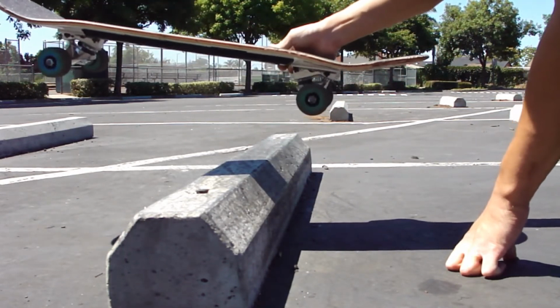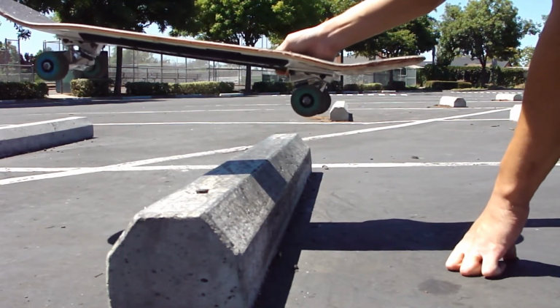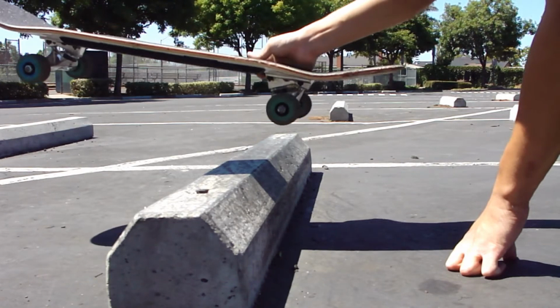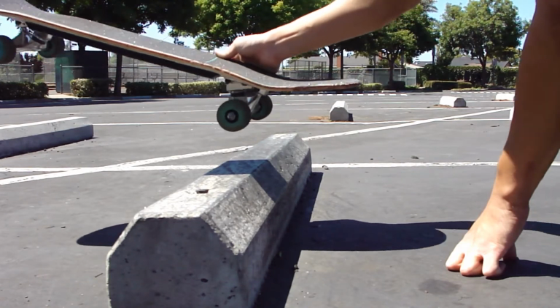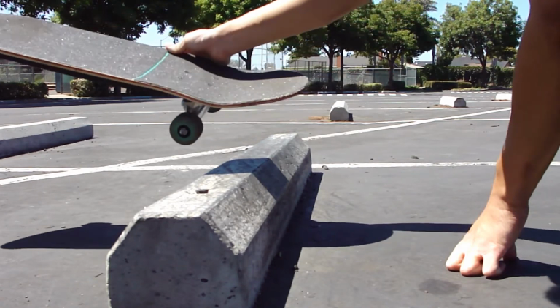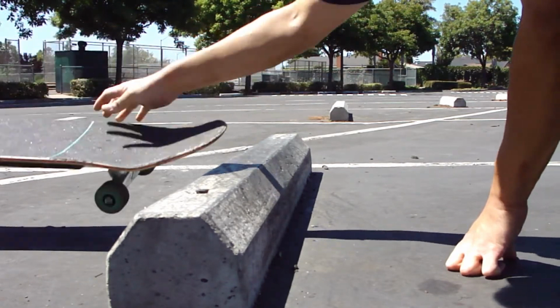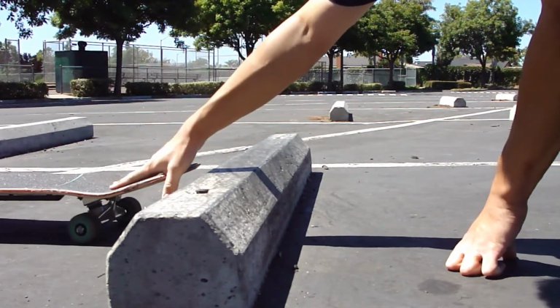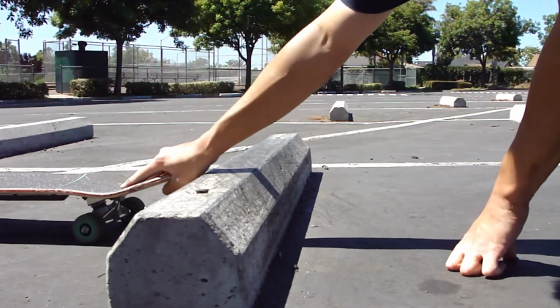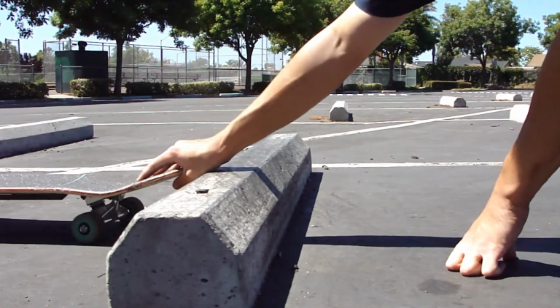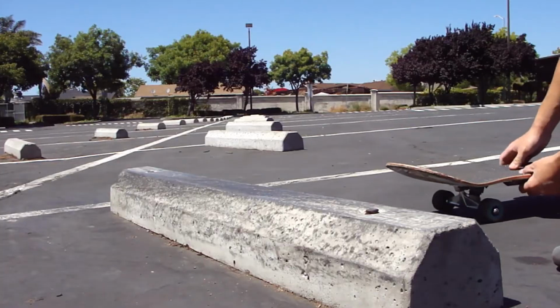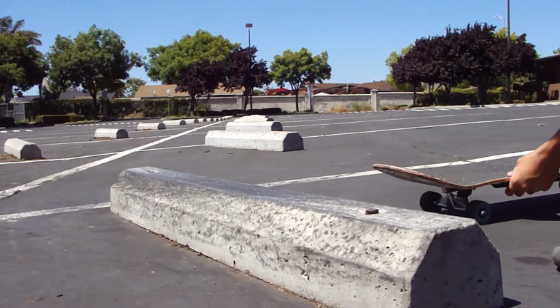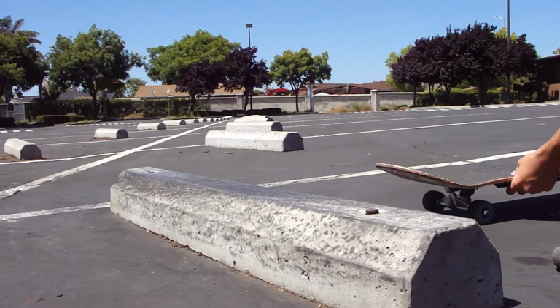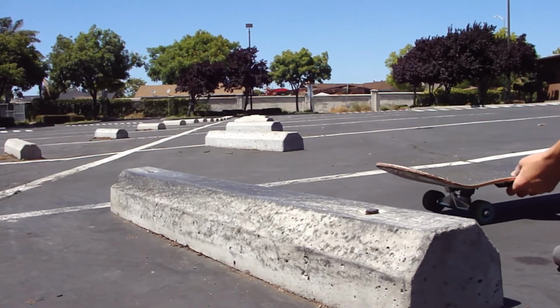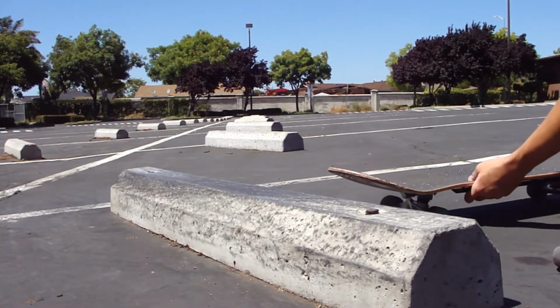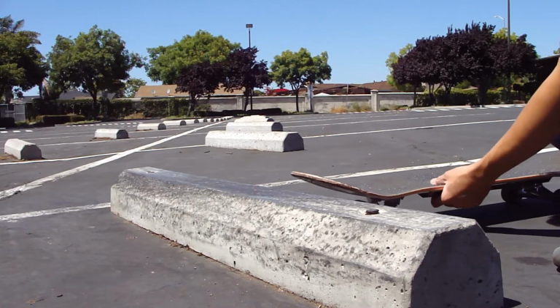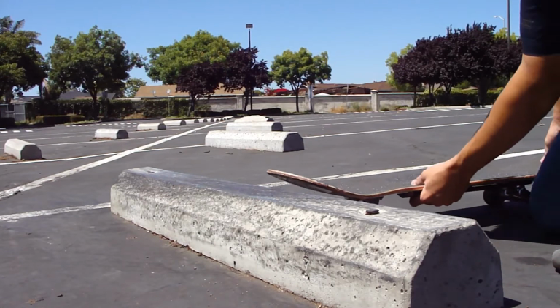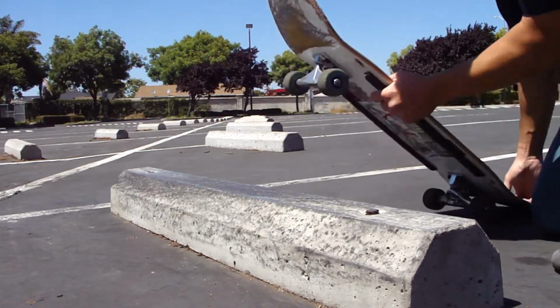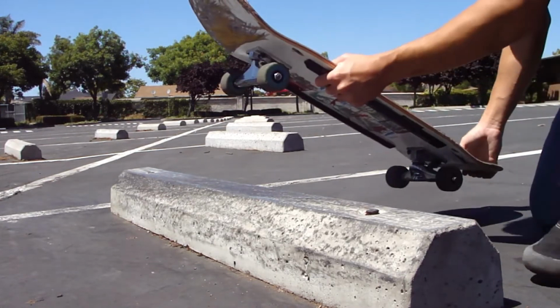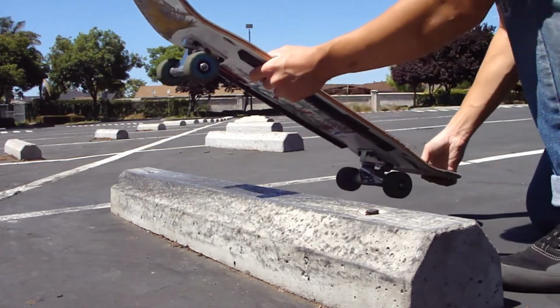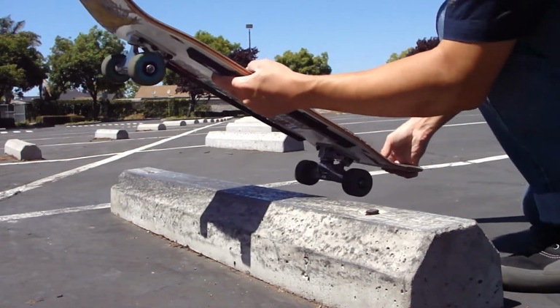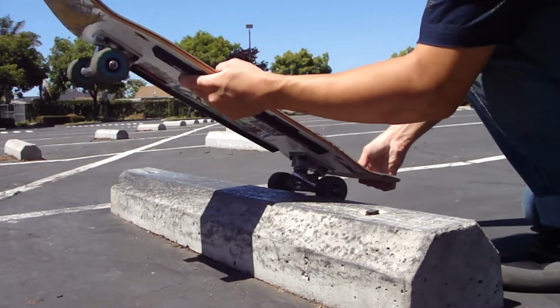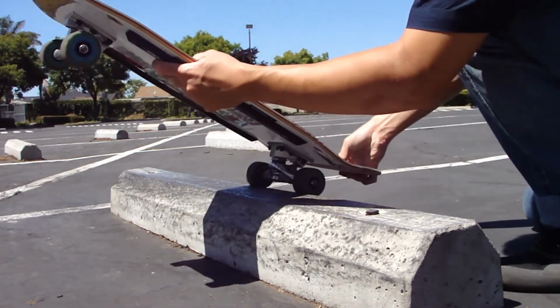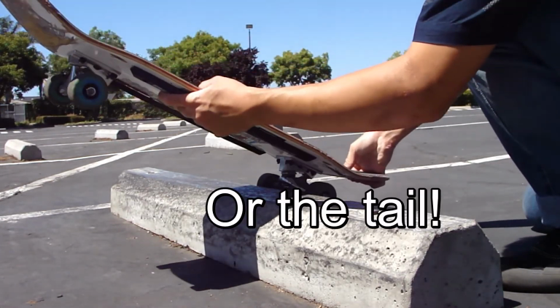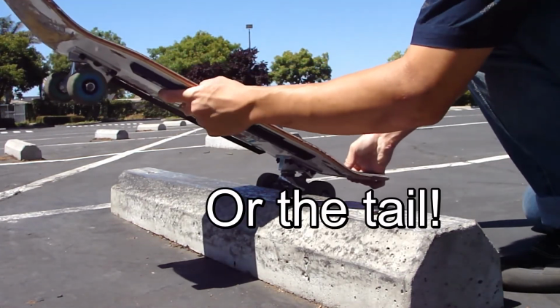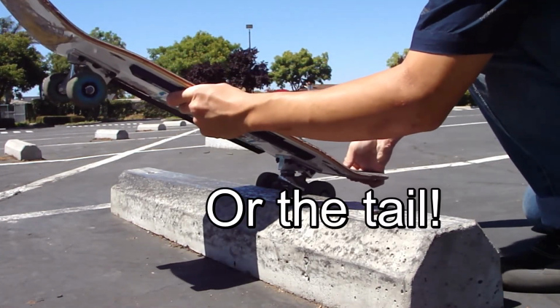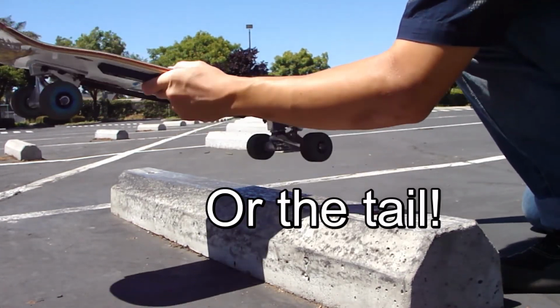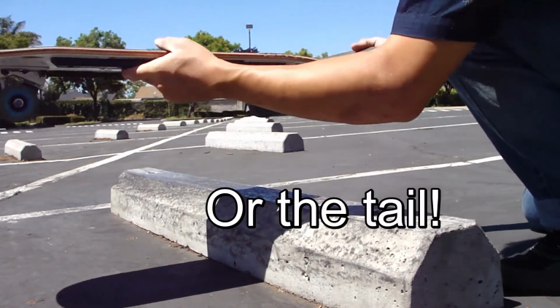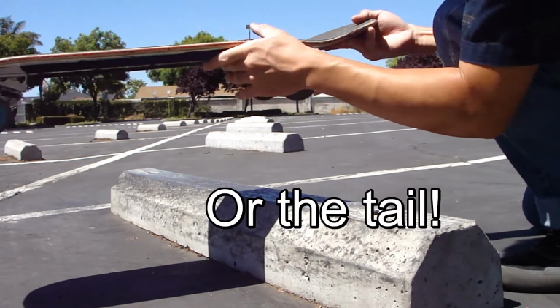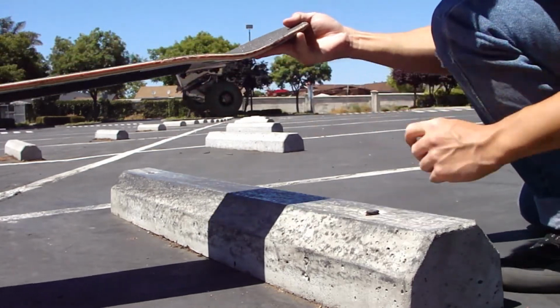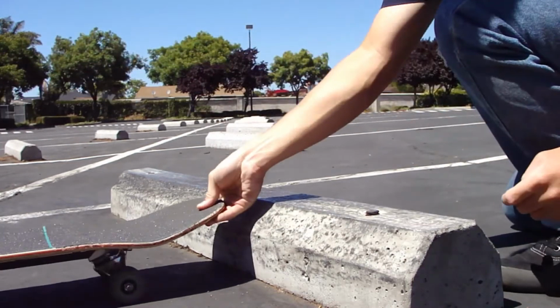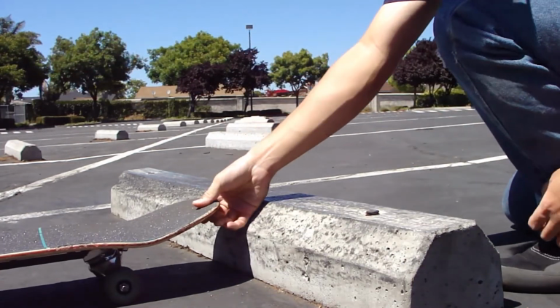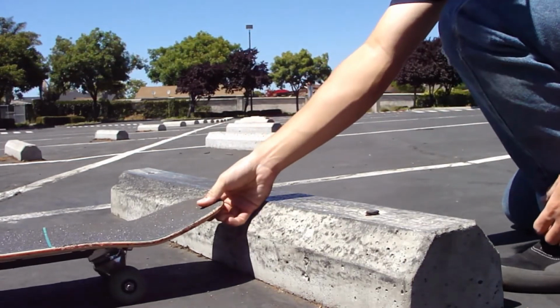Level it out. After that, just jump back on. So I'm approaching the parking block, pop, back wheels hit the parking block, that levels me out, and I get back and land.